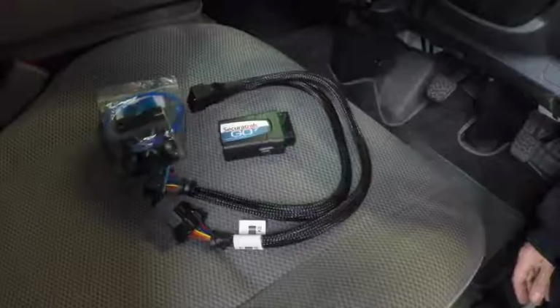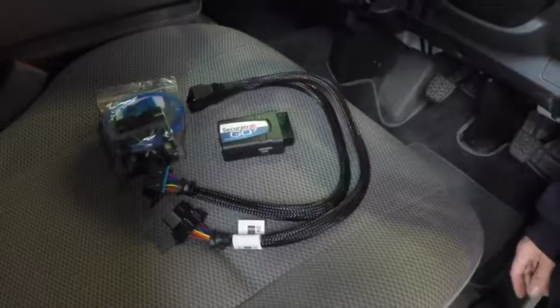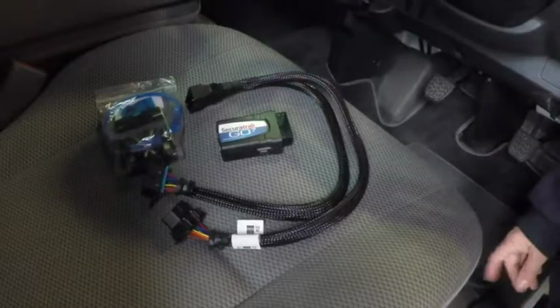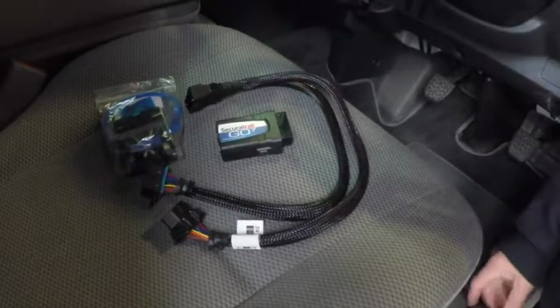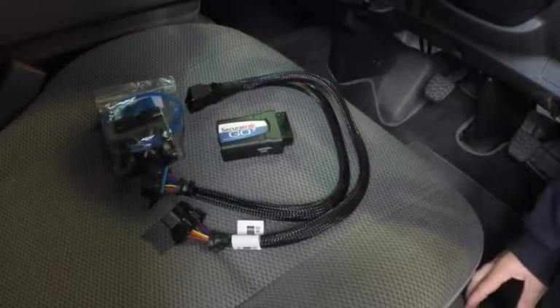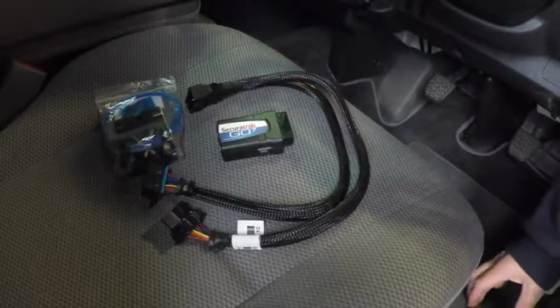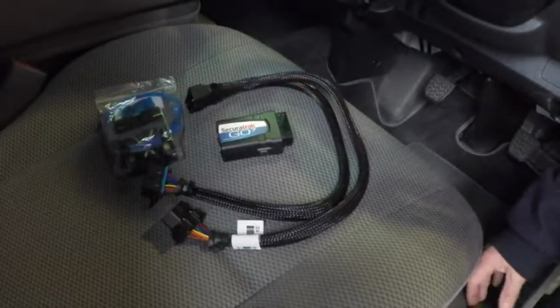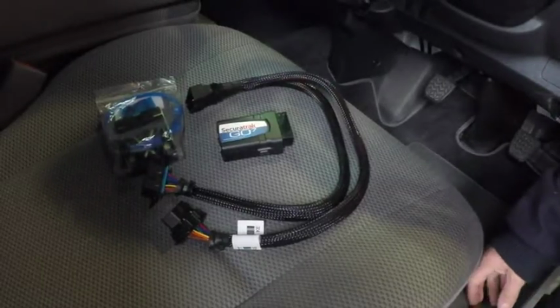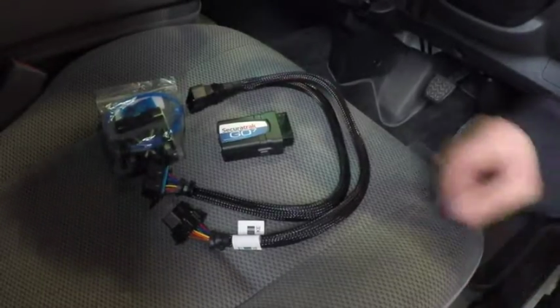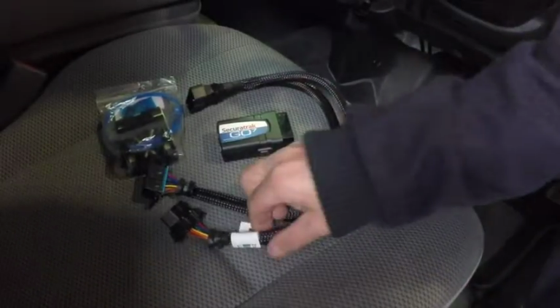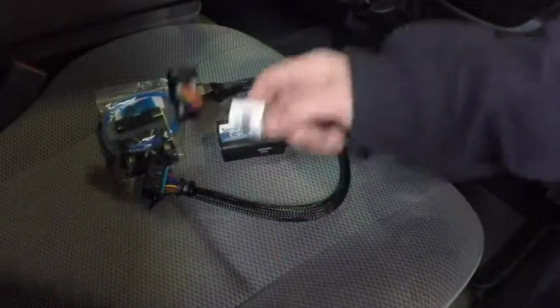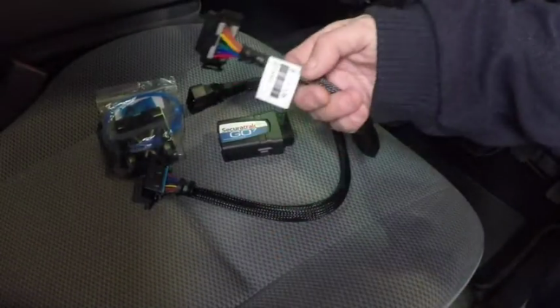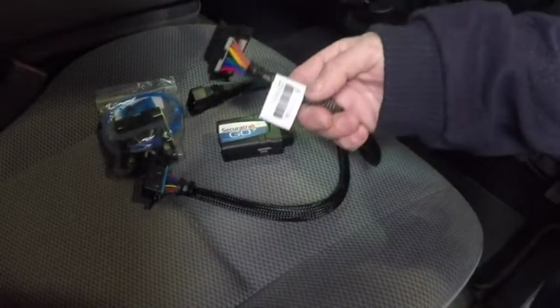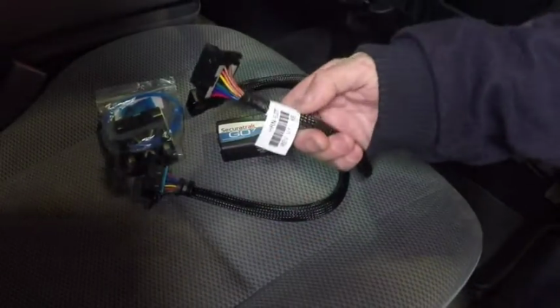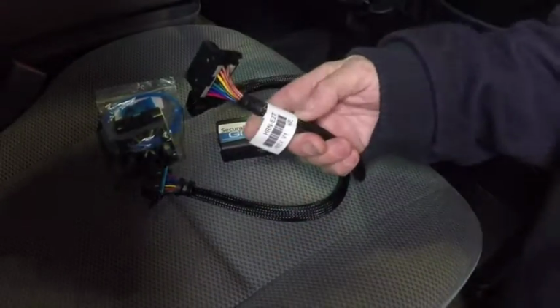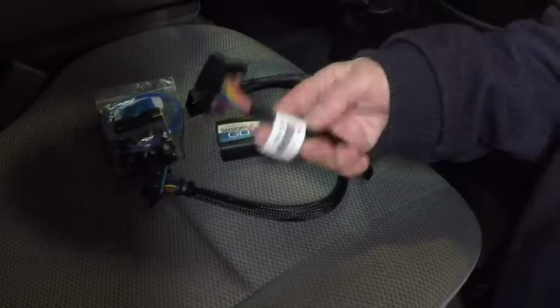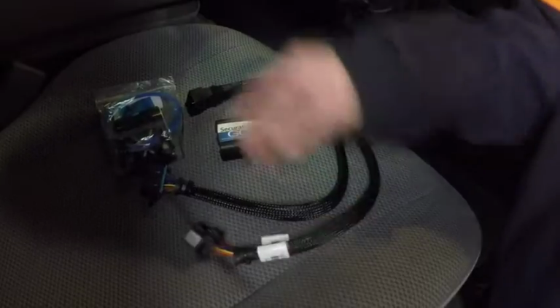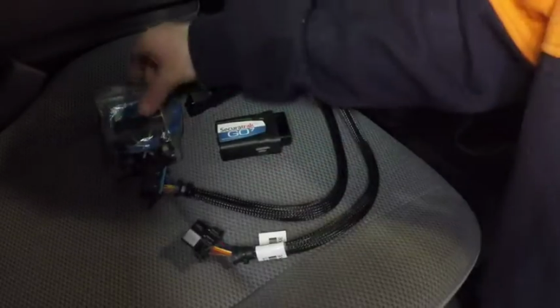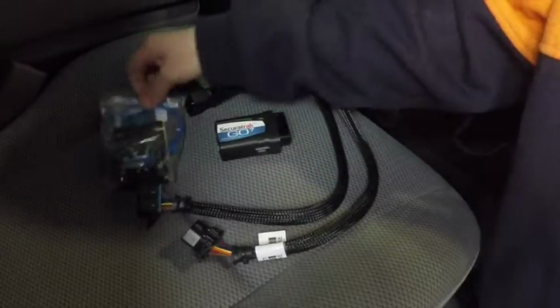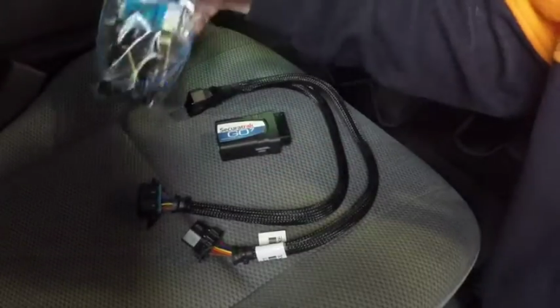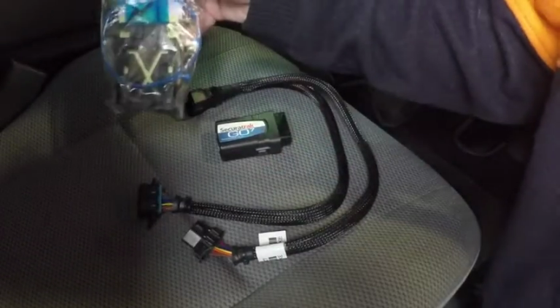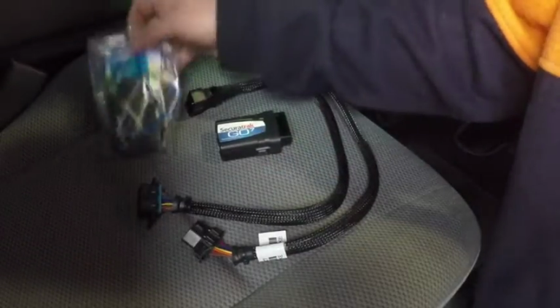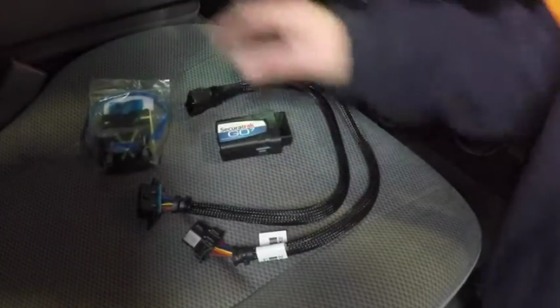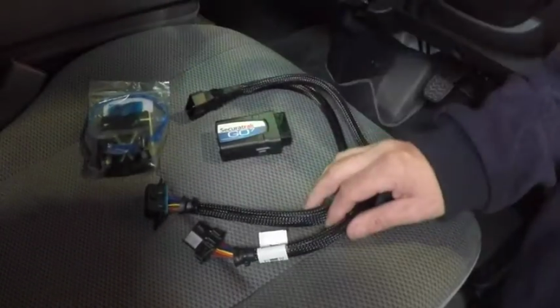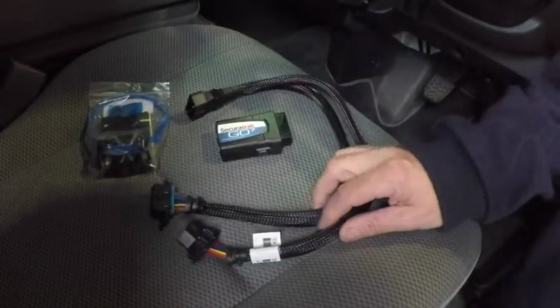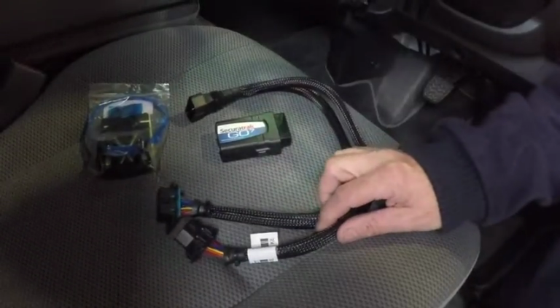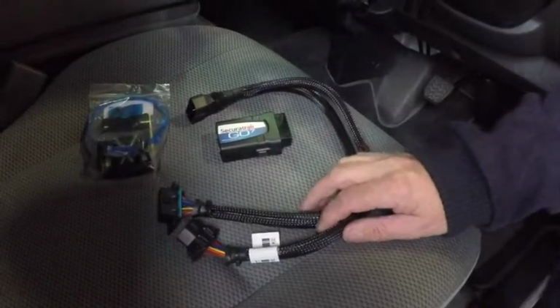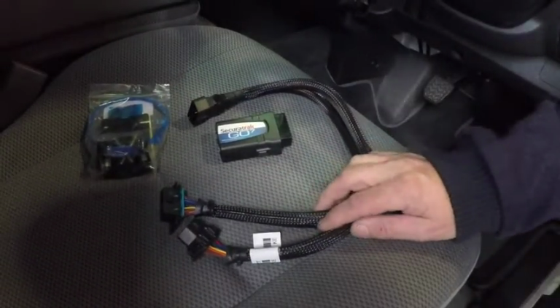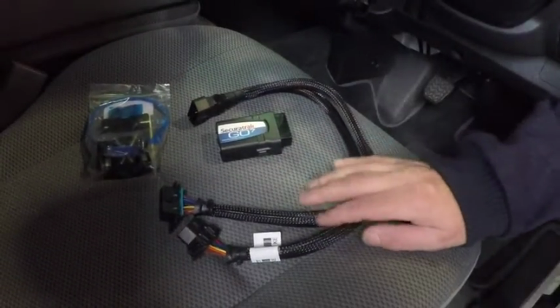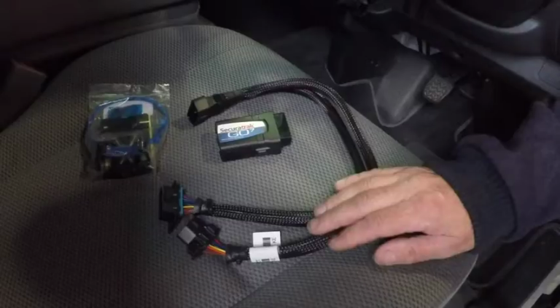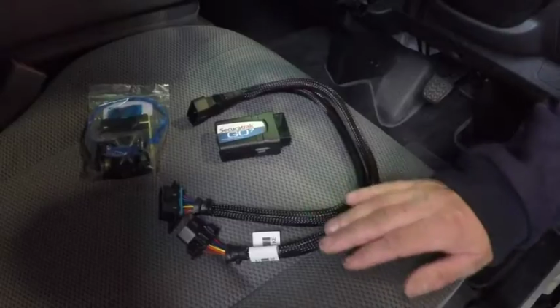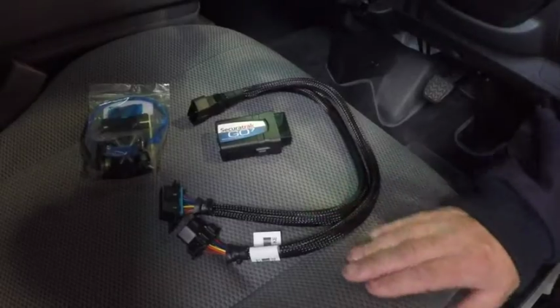Here we have our Securitrack G07 tracking device, our HRN EZT Y harness, and our installation bracket. We'll be doing an installation behind the instrument cluster using the T piece.